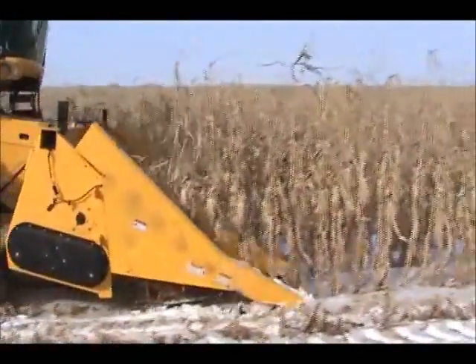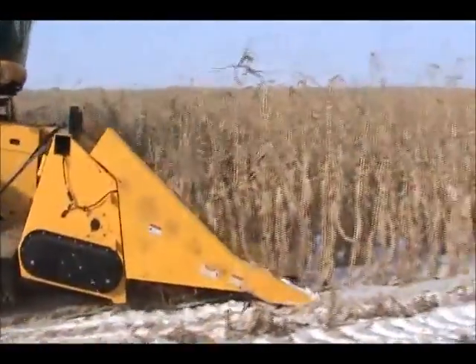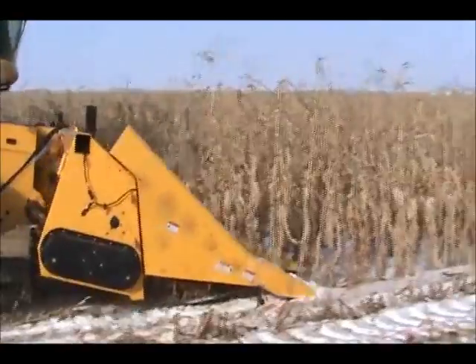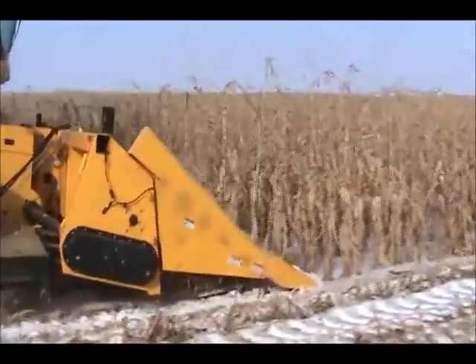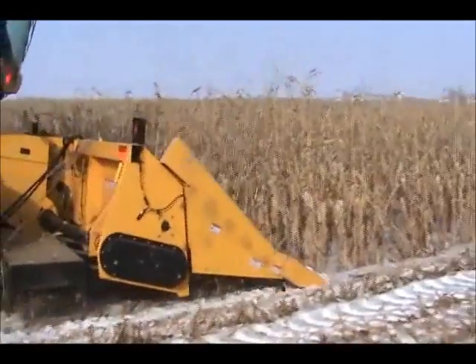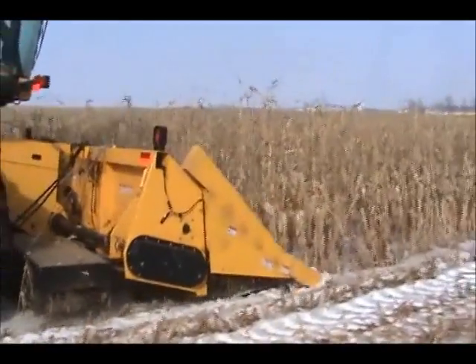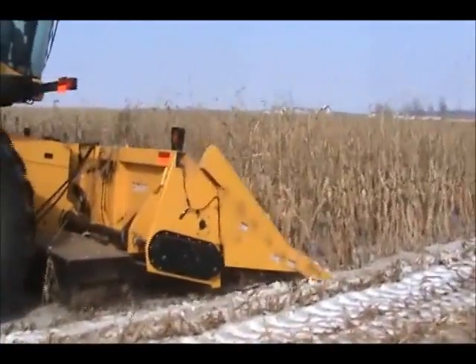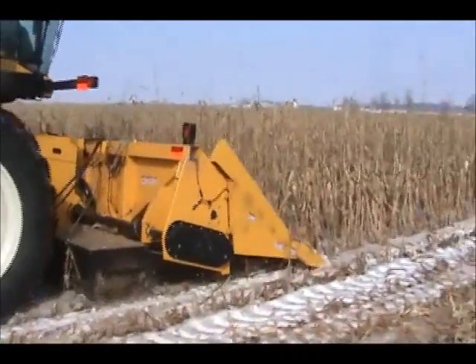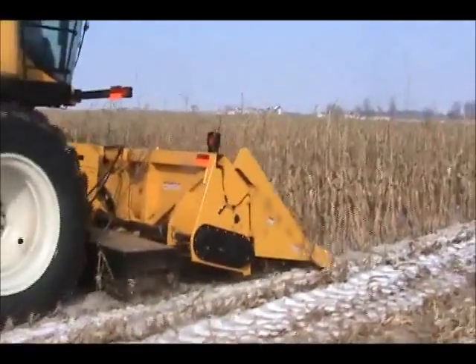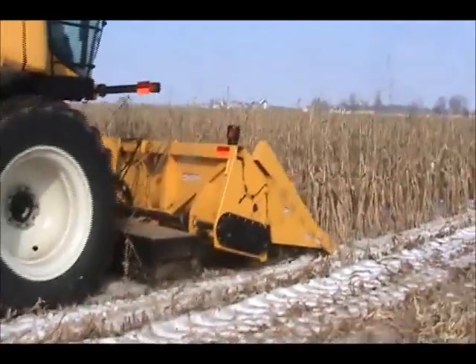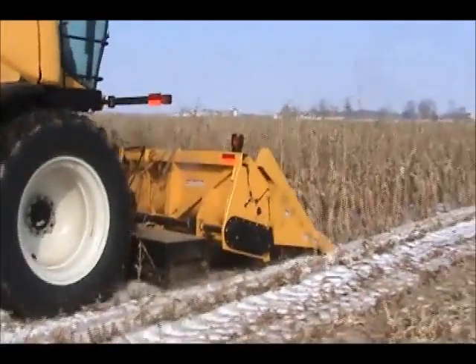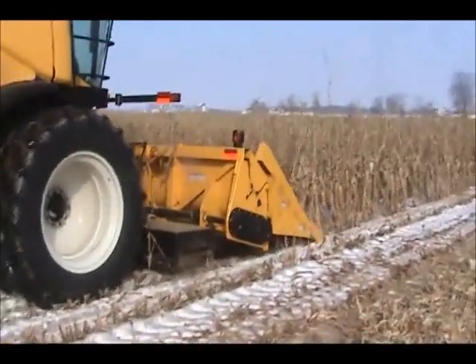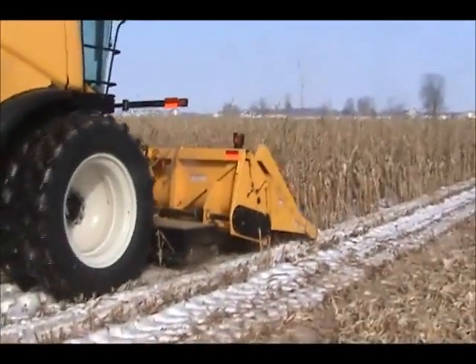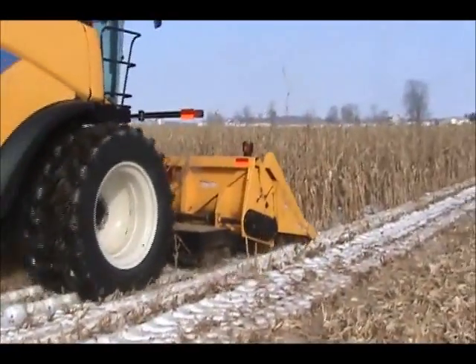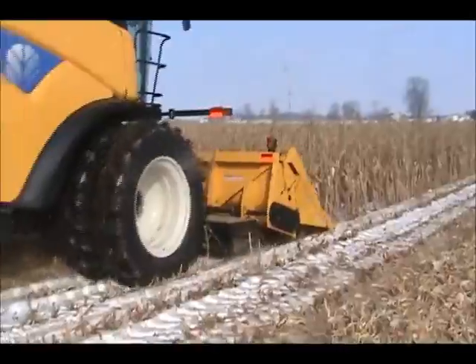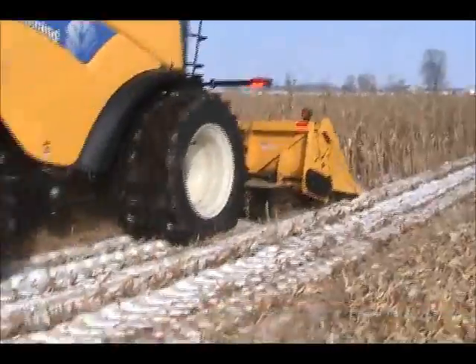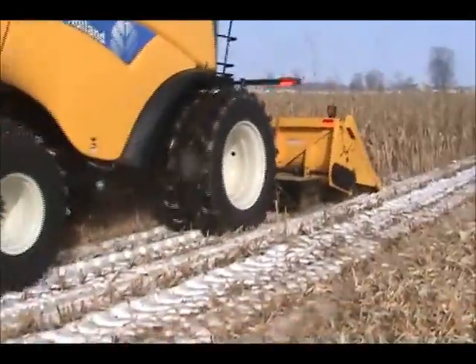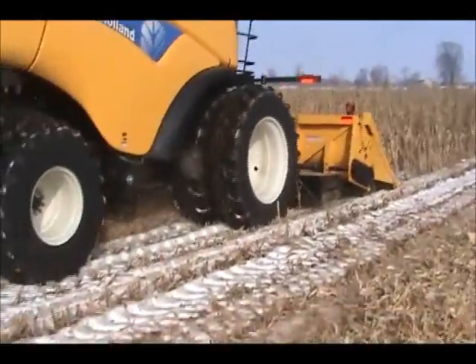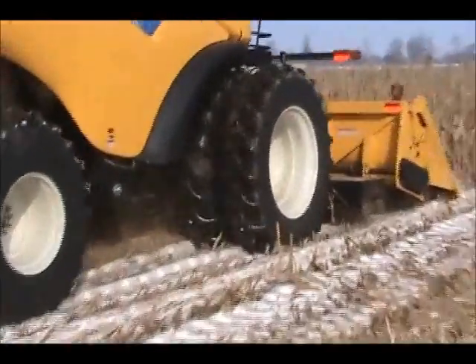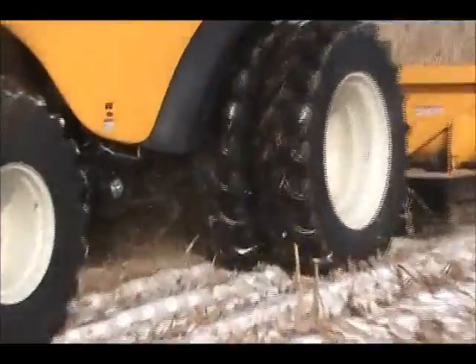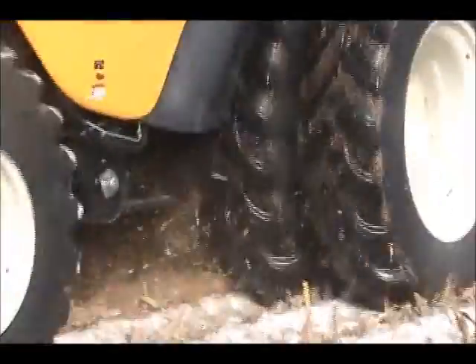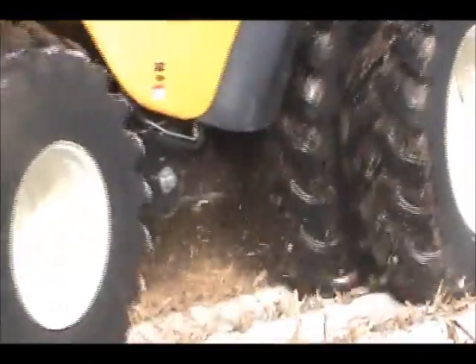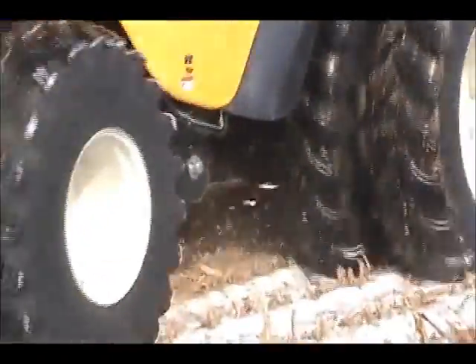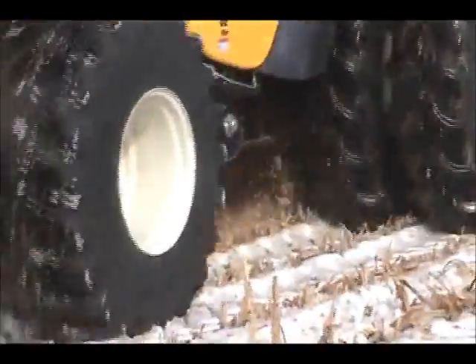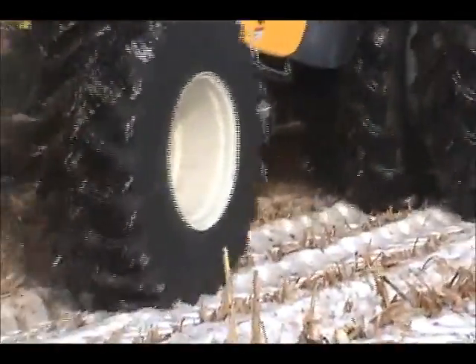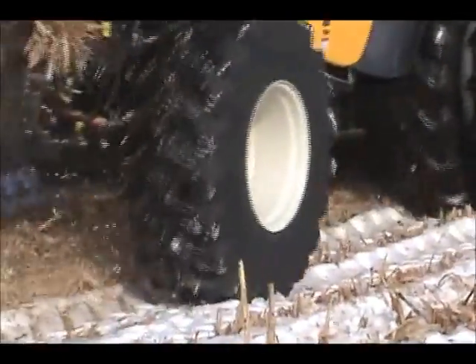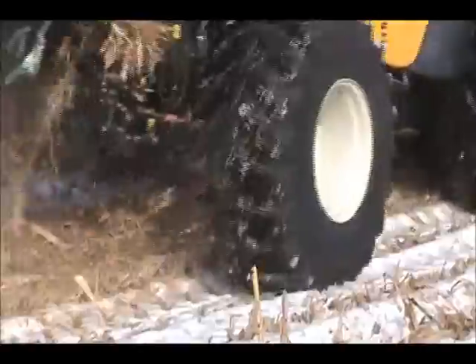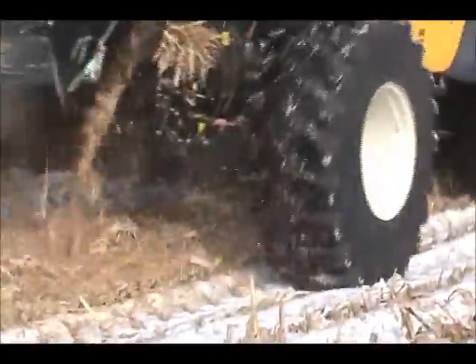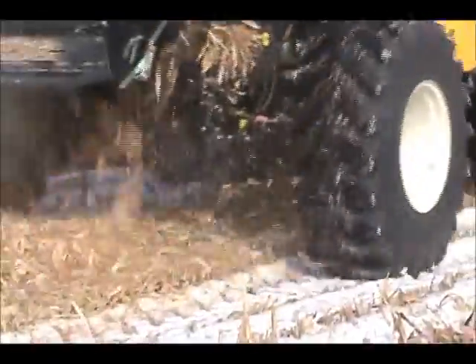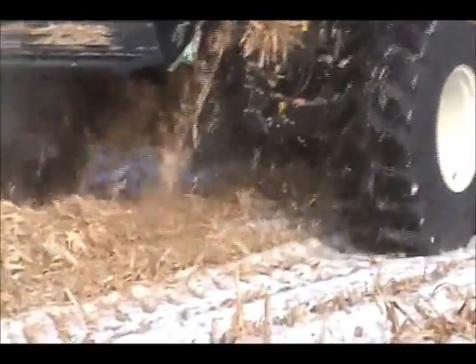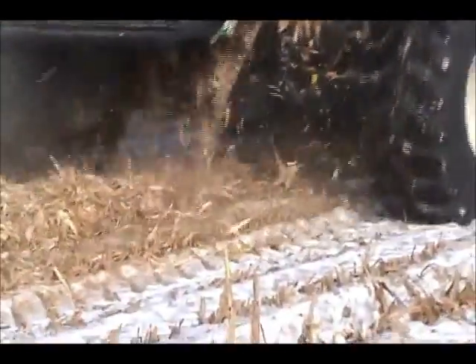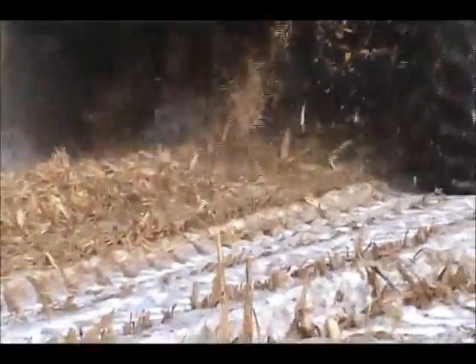It surprised us just how clean the corn rower actually makes the field. You can see the white blanket of snow underneath the combine right here, and you see the windrow being formed with the stalks at the bottom.